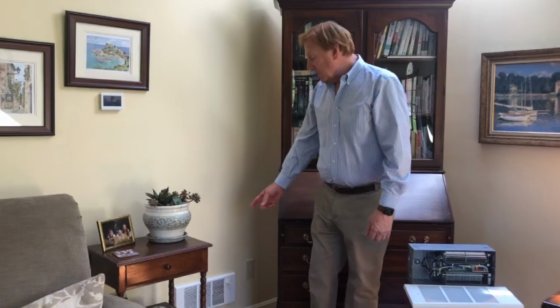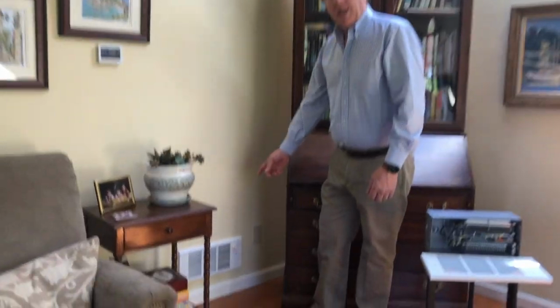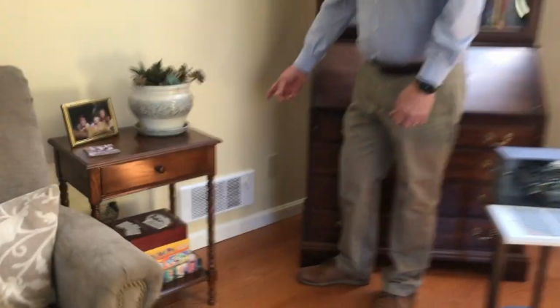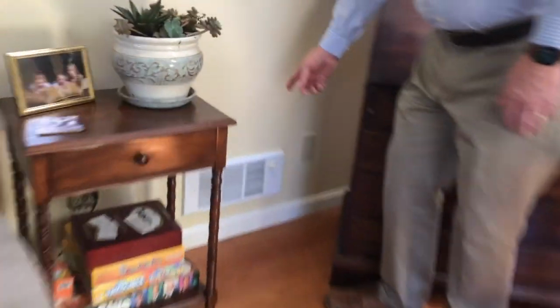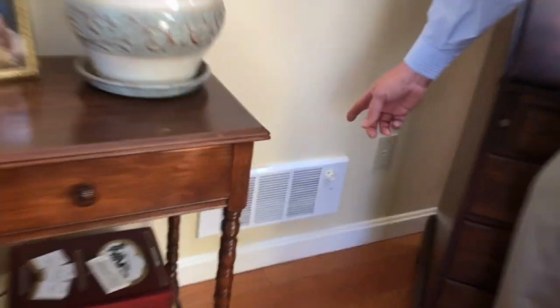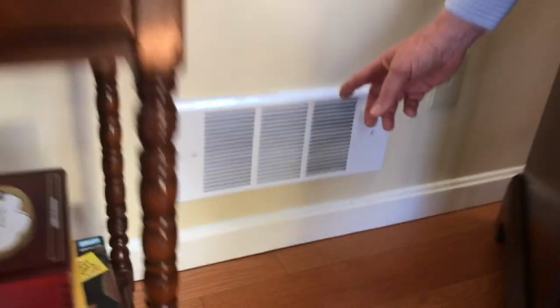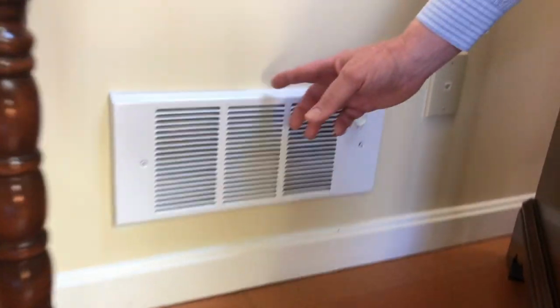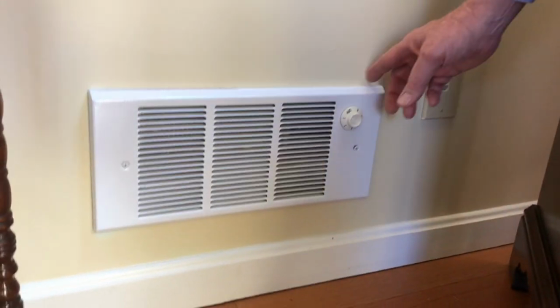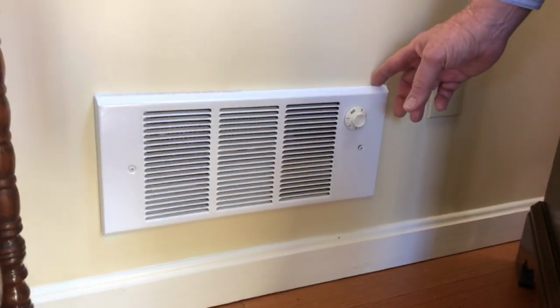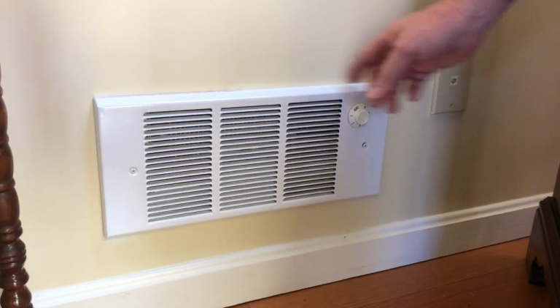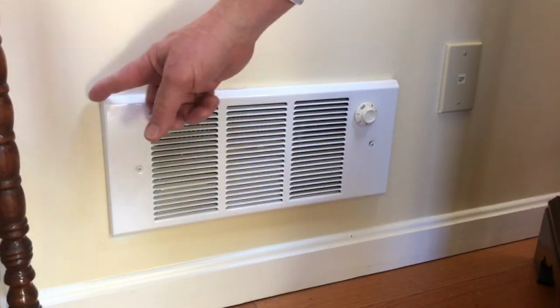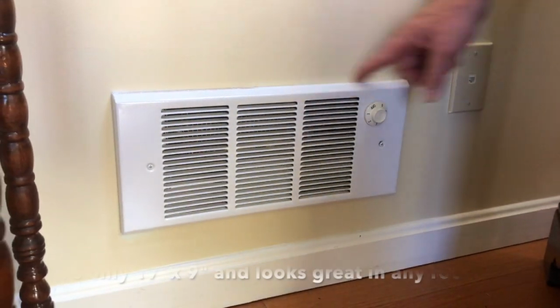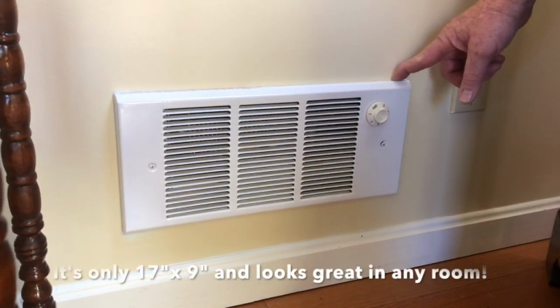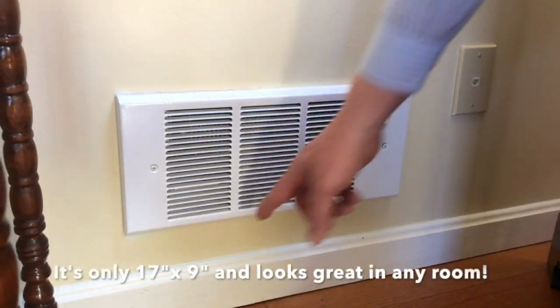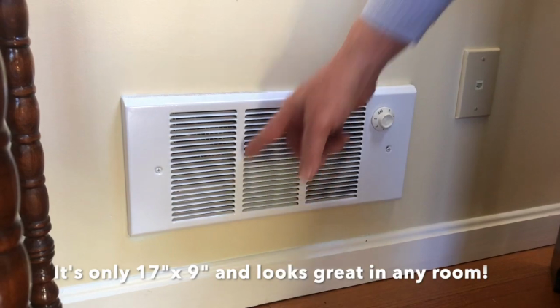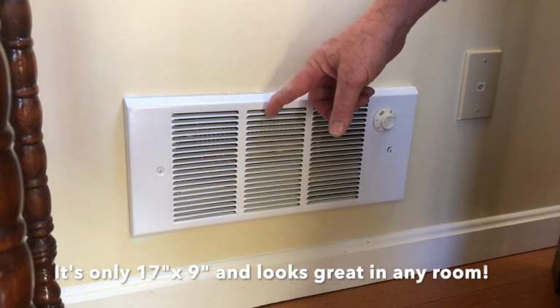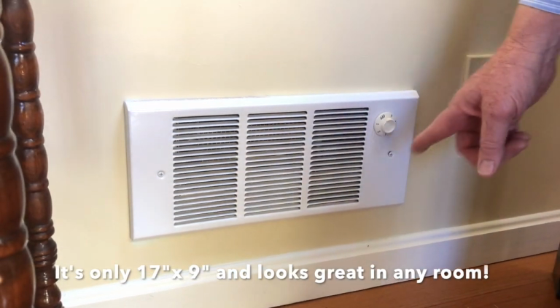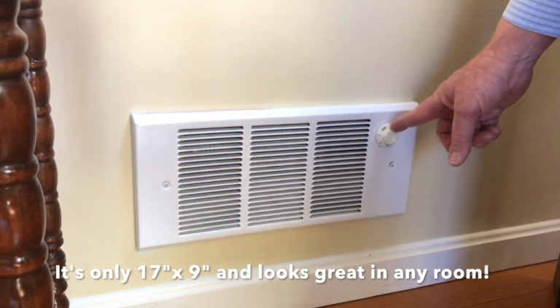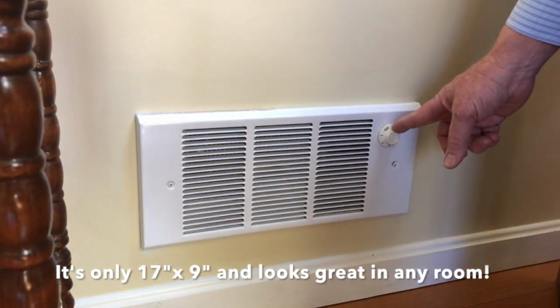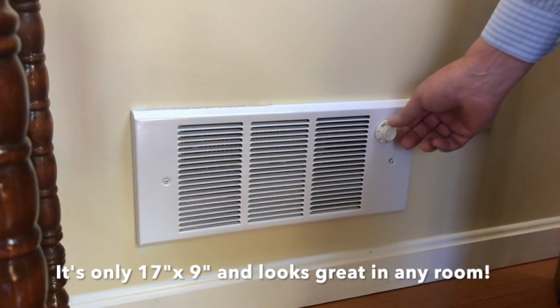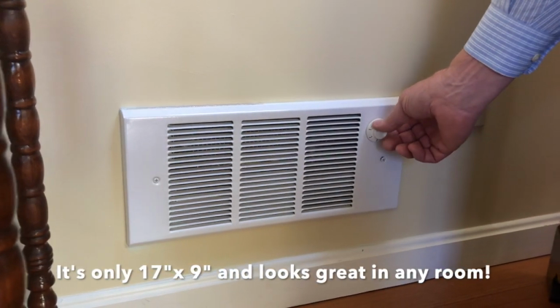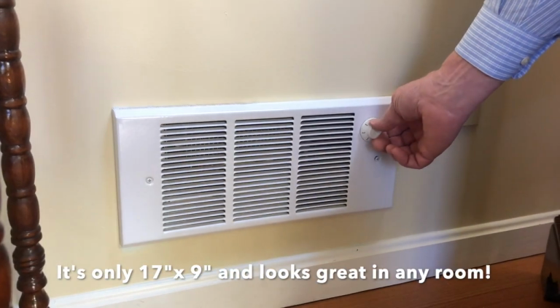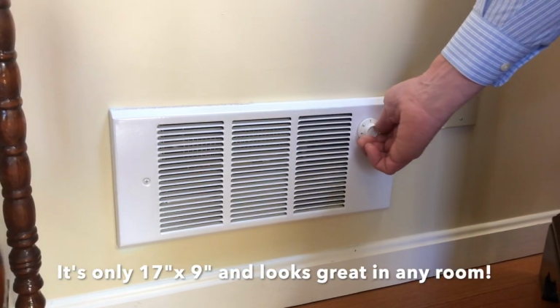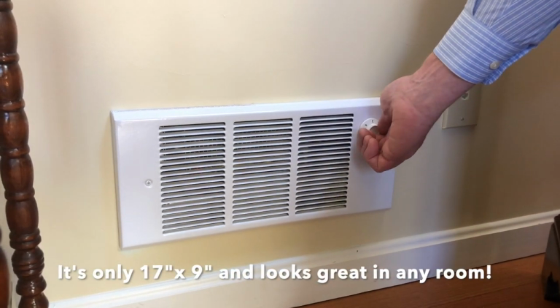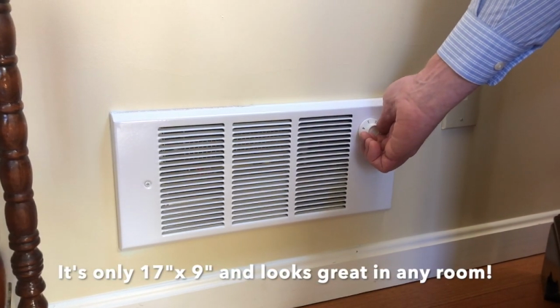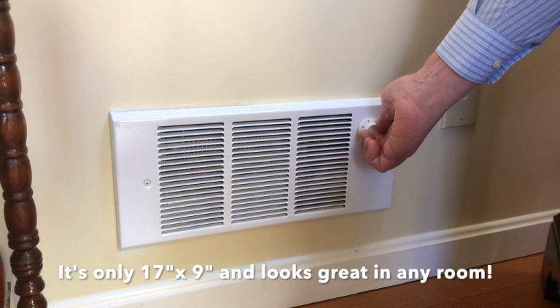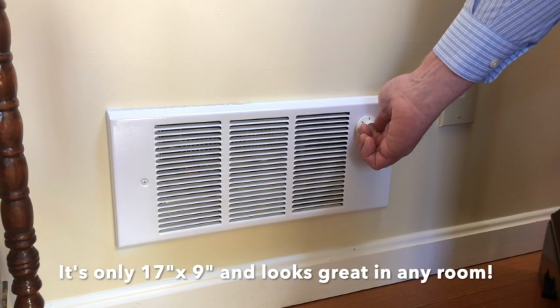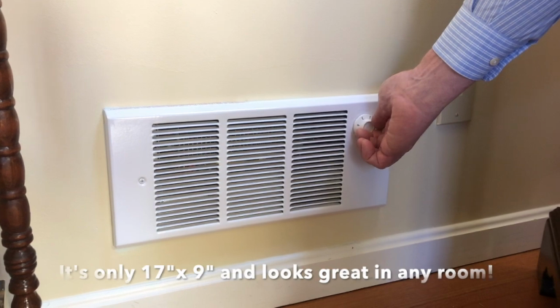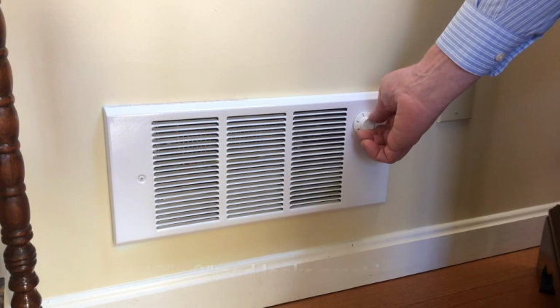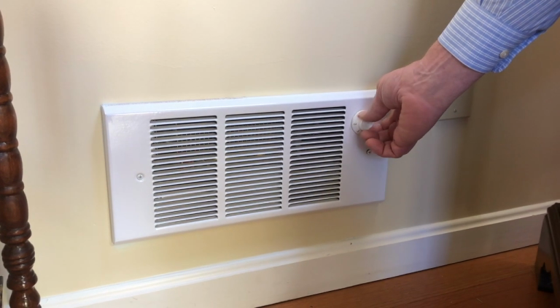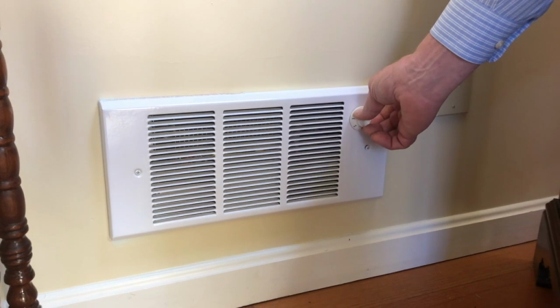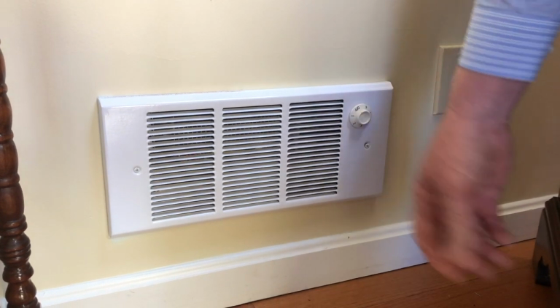Let's look at the heater. As you can see, it's very small and compact. It's 17 inches by 9 inches, and it has a thermostat built into it that you can adjust in case you want to bring your heat up and down within the room.